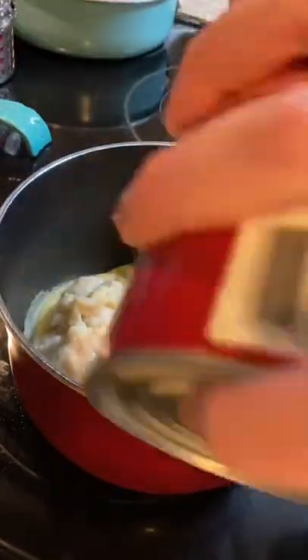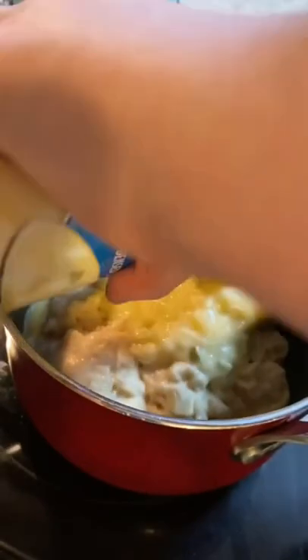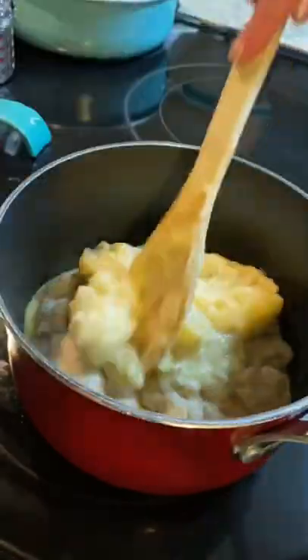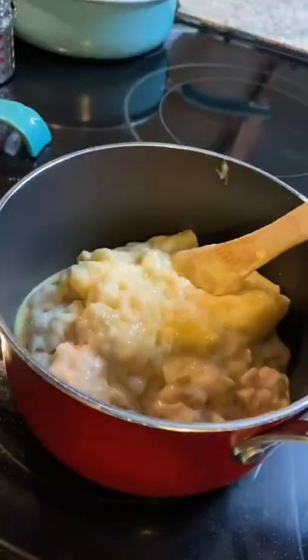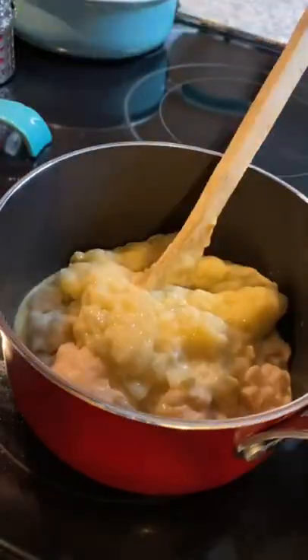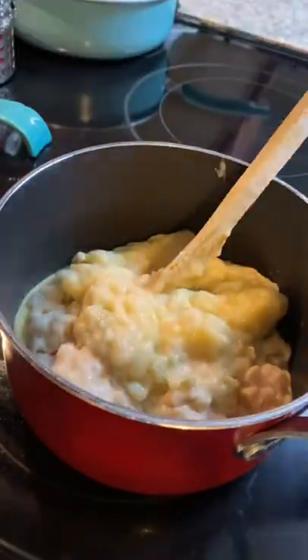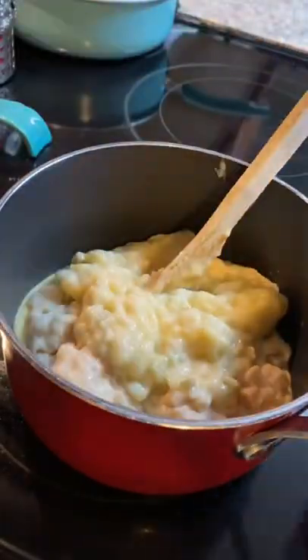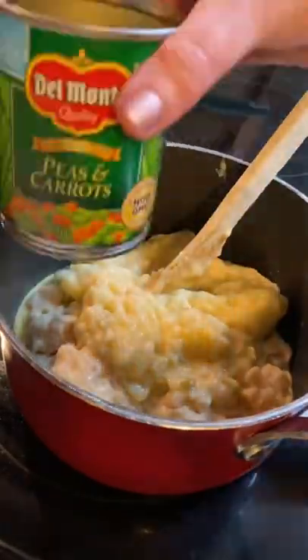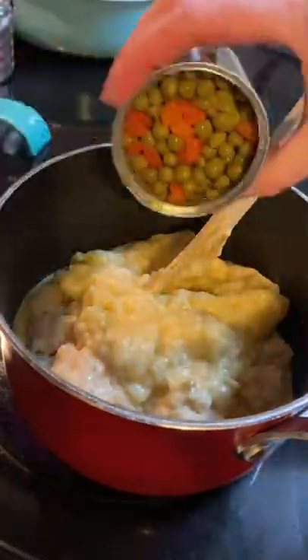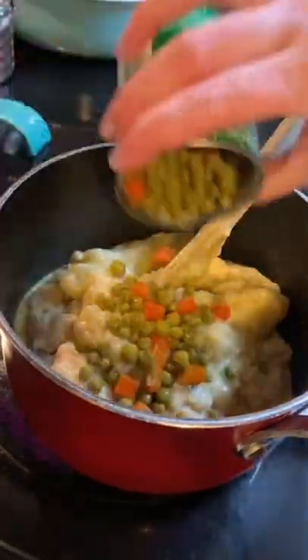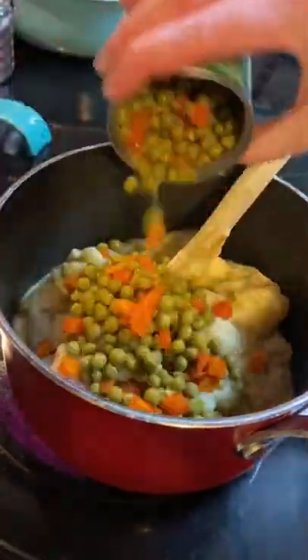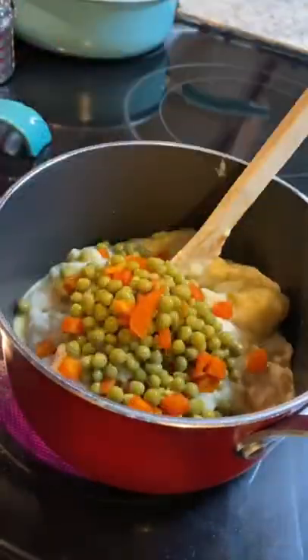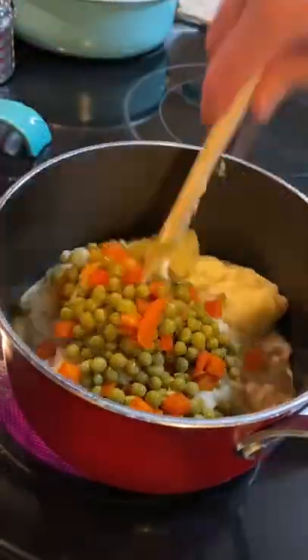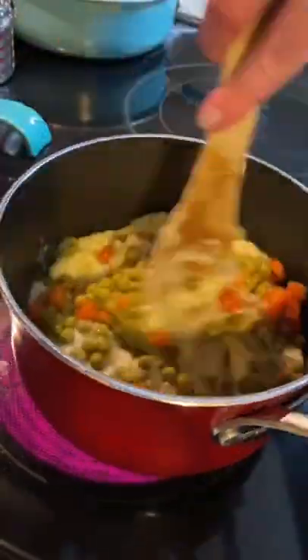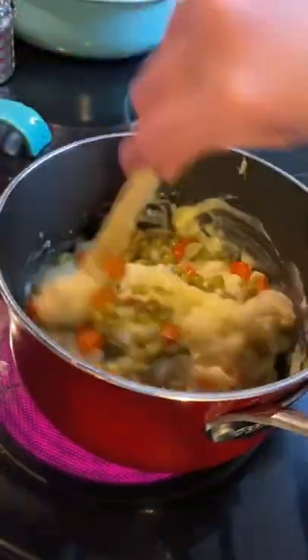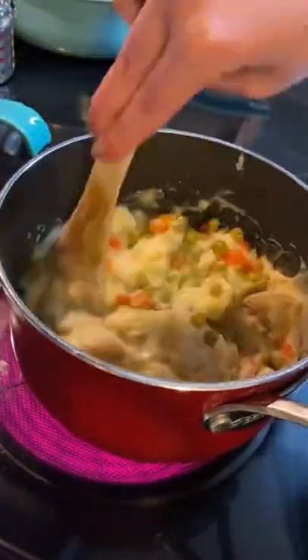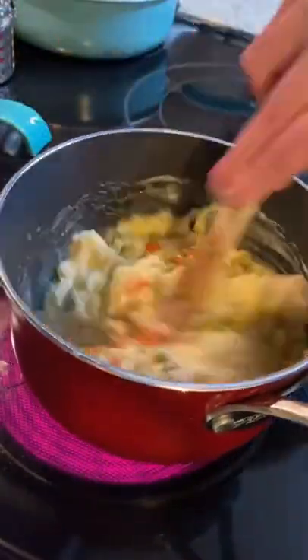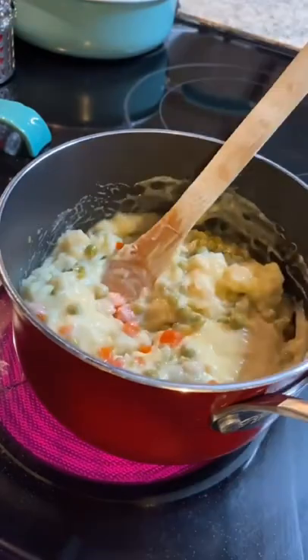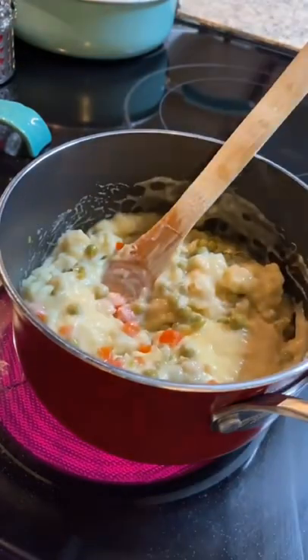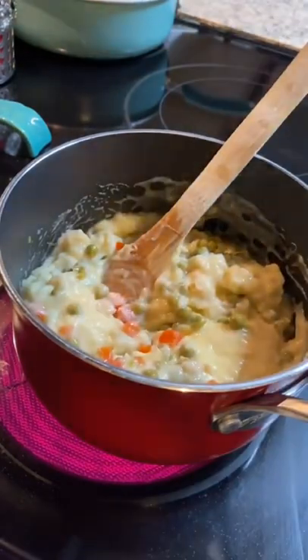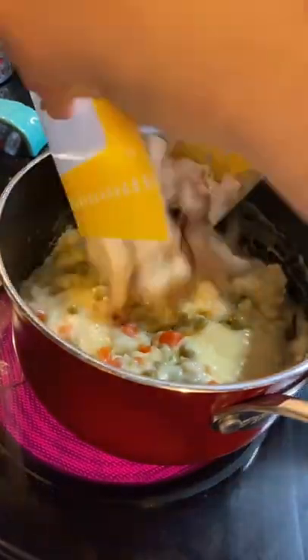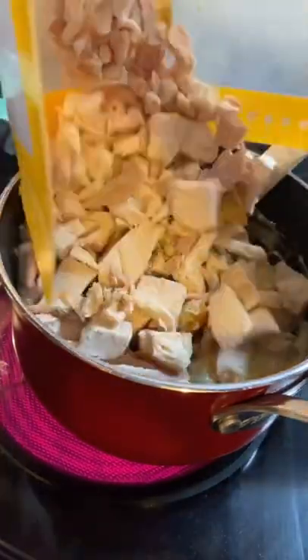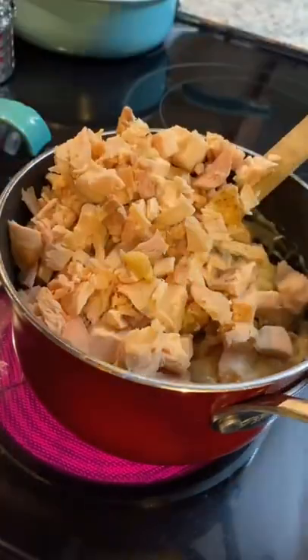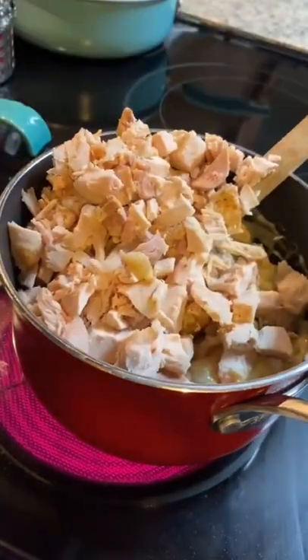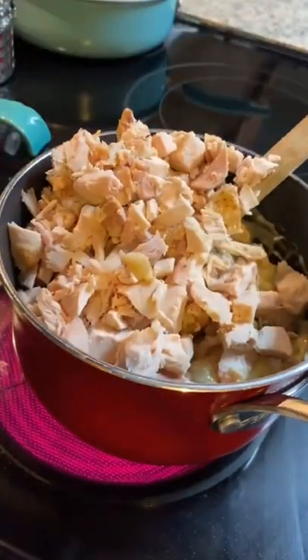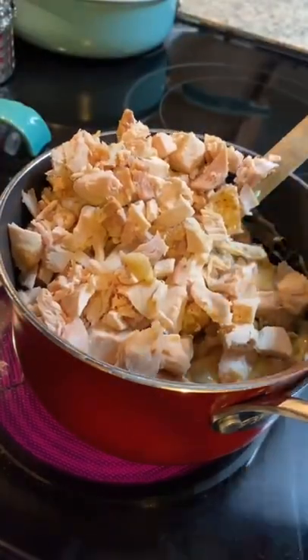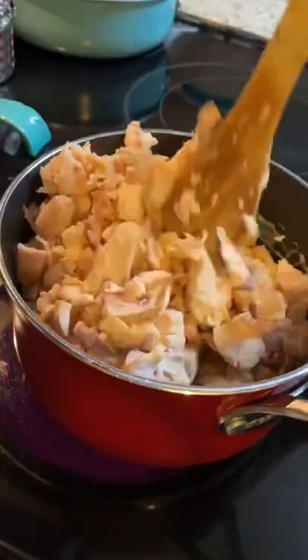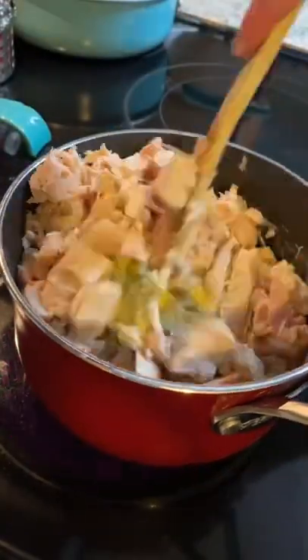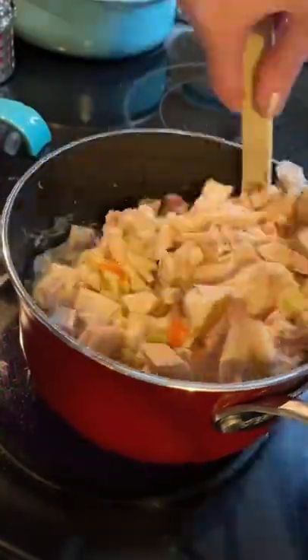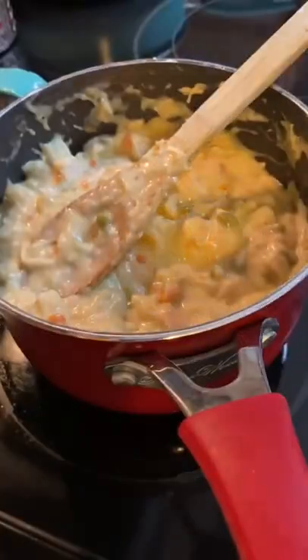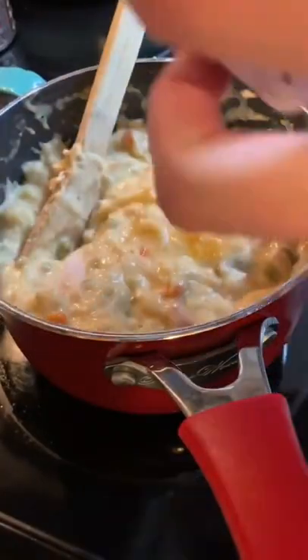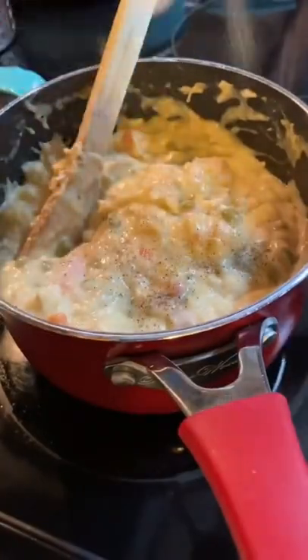We've got cans of cream of potato, cream of chicken, and cream of celery. Walmart subbed me a huge can of cream of celery so you're going to see that in the picture, but you just need a little can.